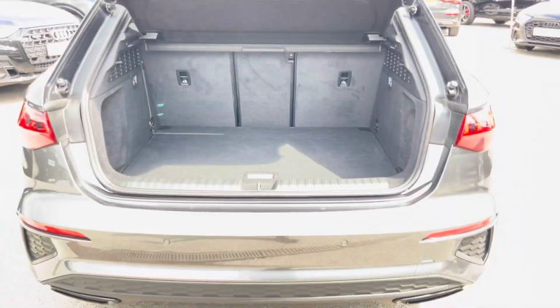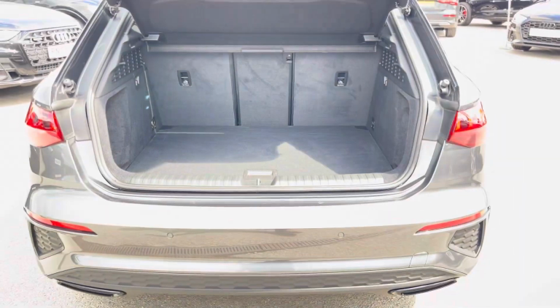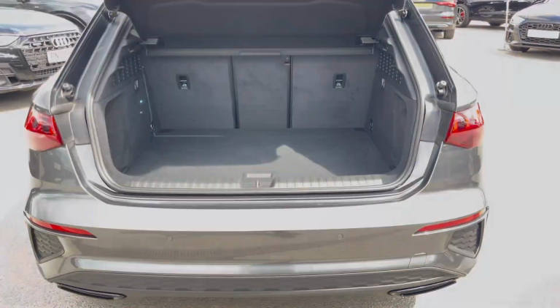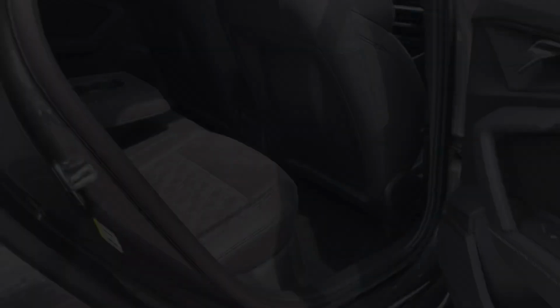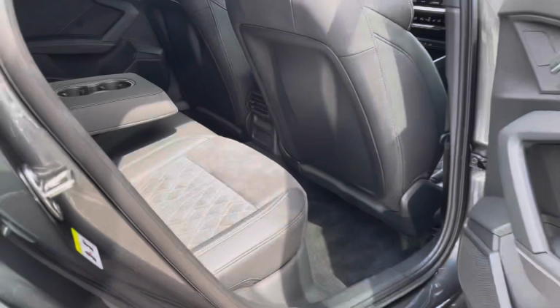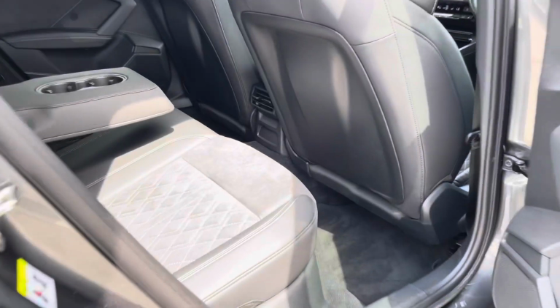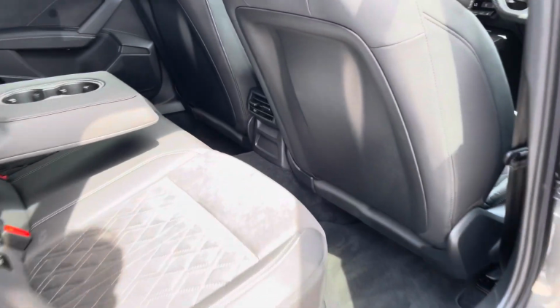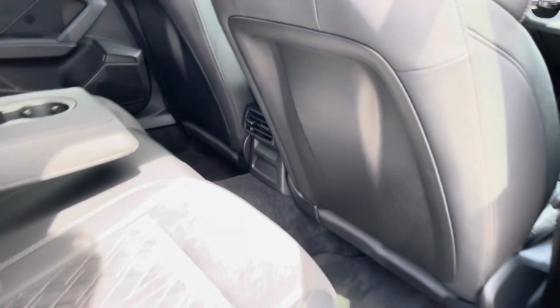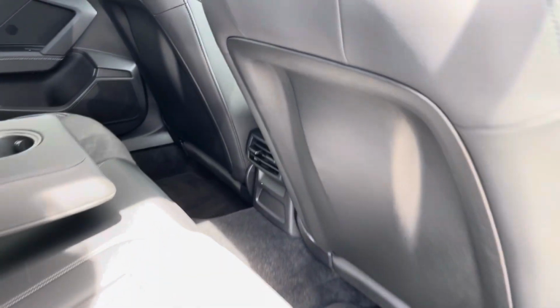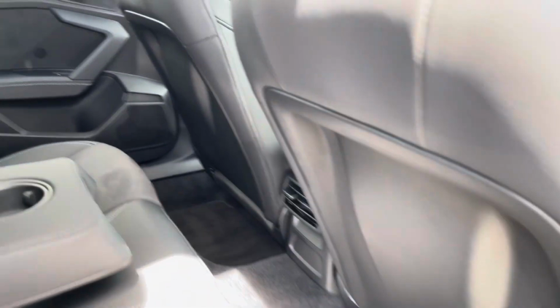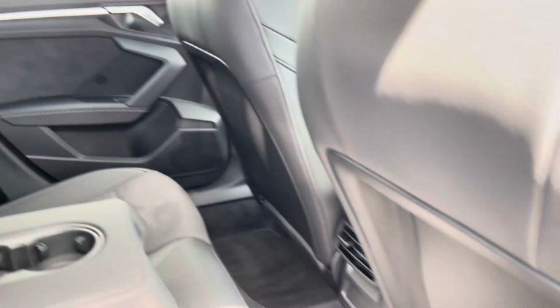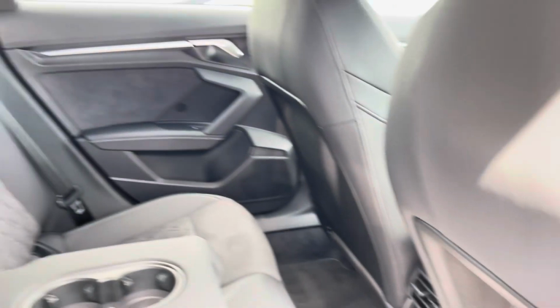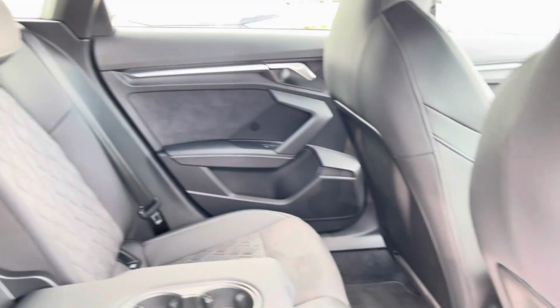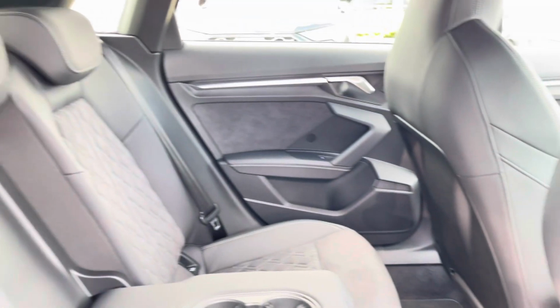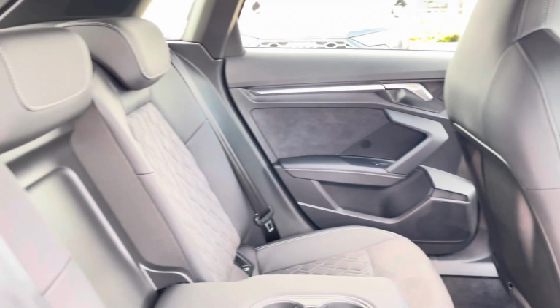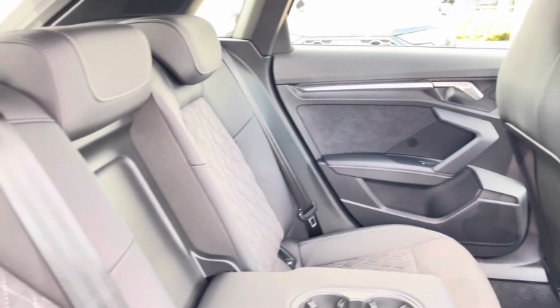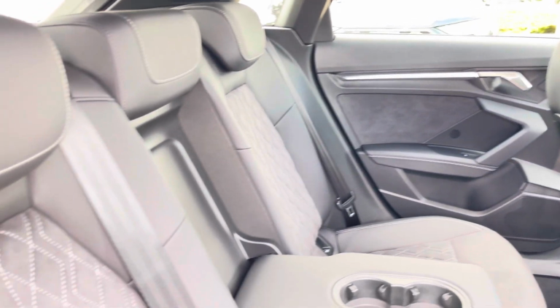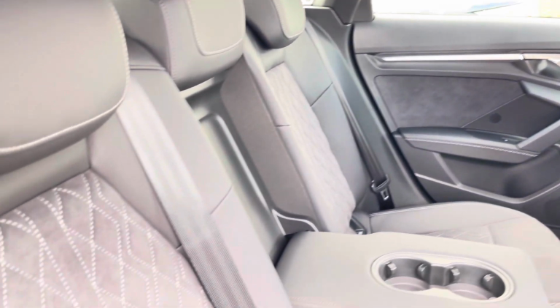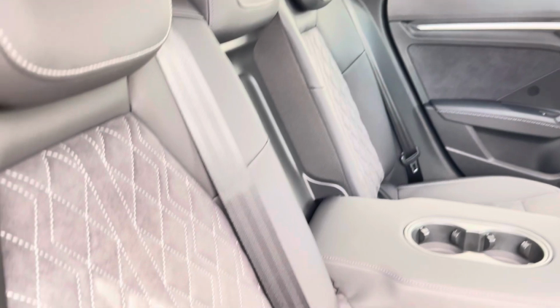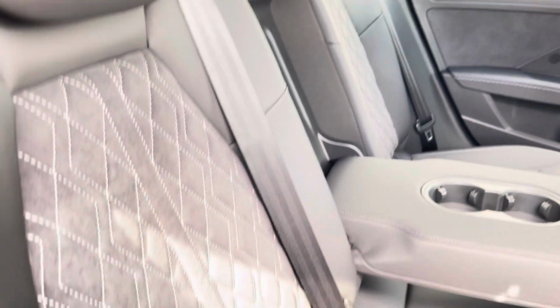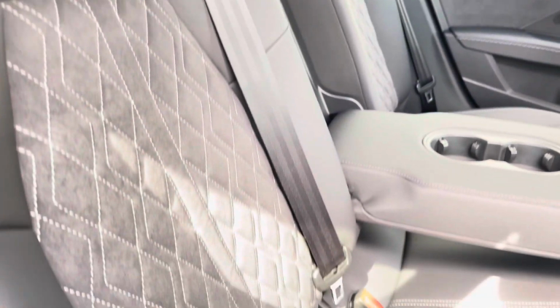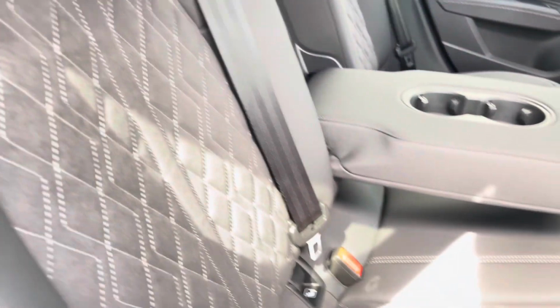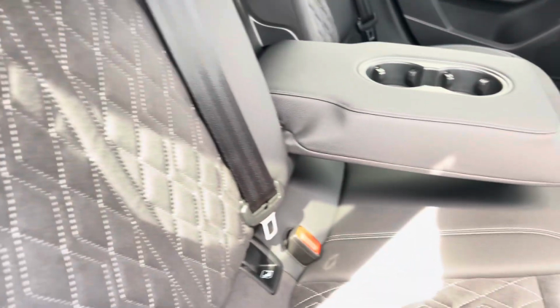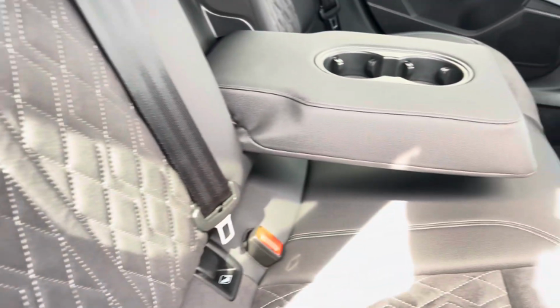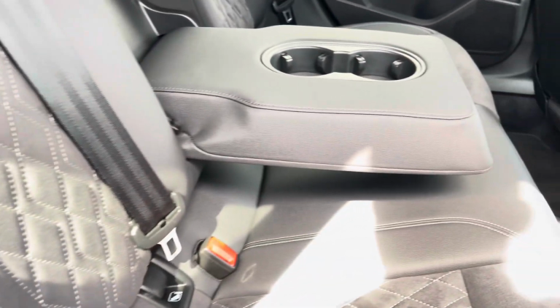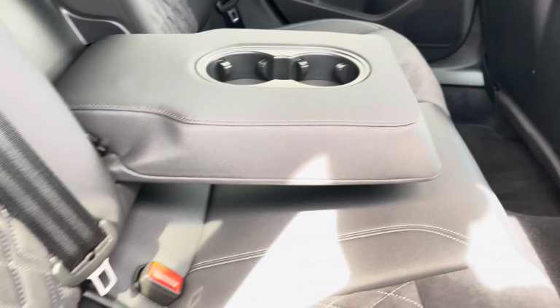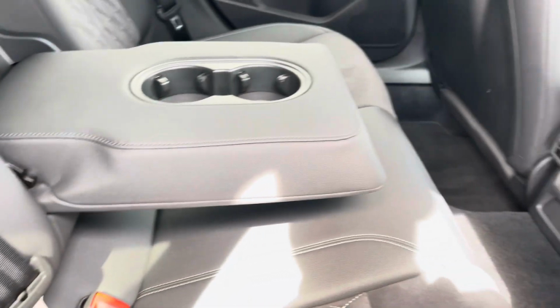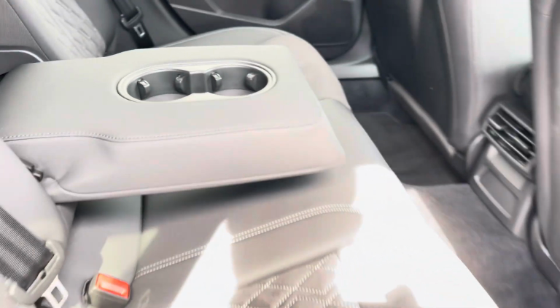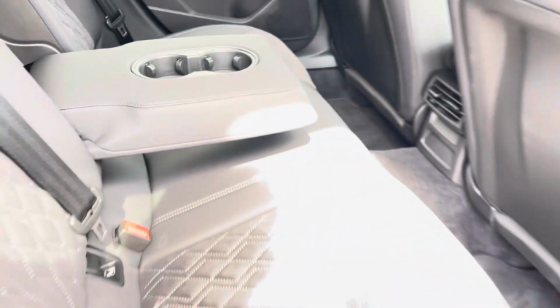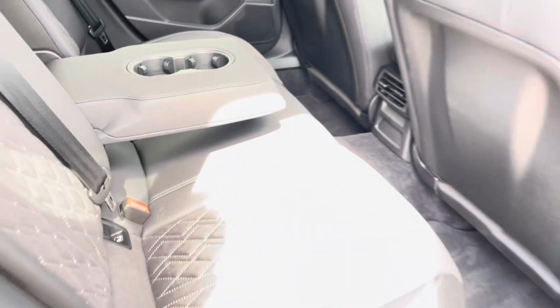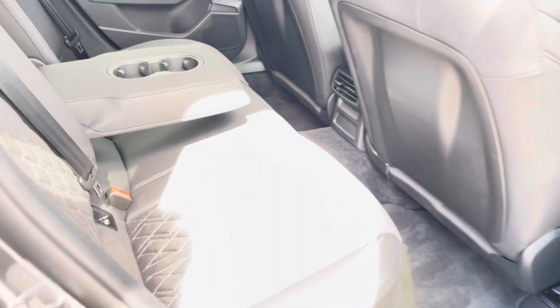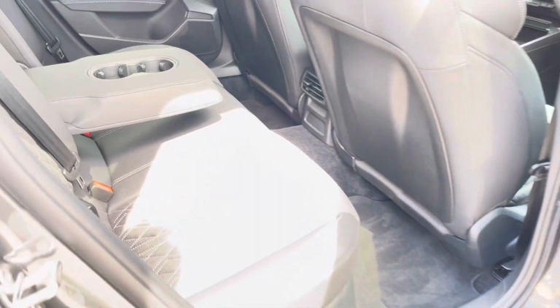Moving inside the vehicle and taking a look at your rear interior, we have the leather and Alcantara upholstered rear seats, with the fold-down armrest with cup holders and the ISOFIX mounting points.